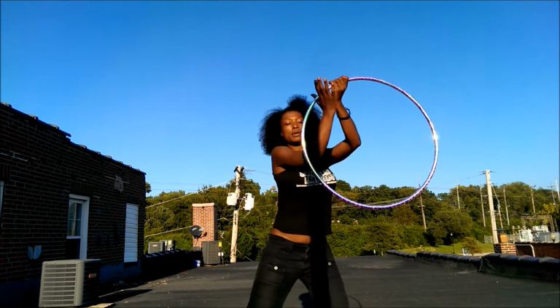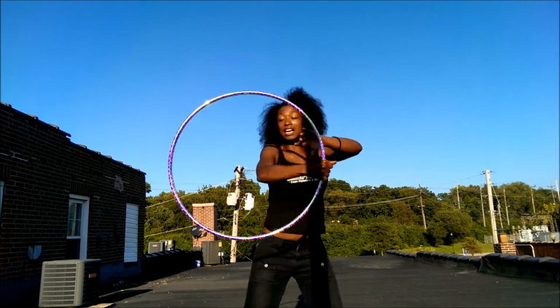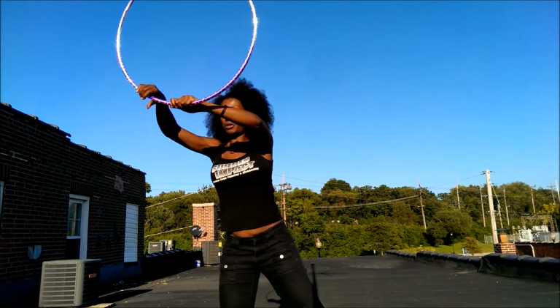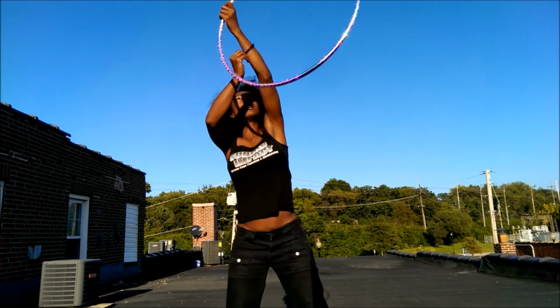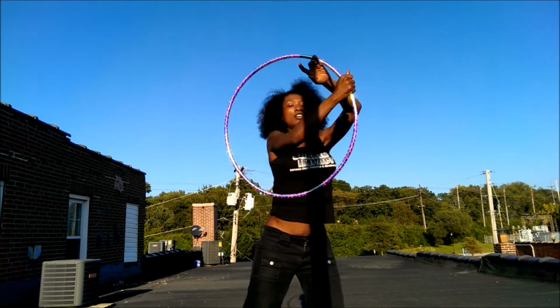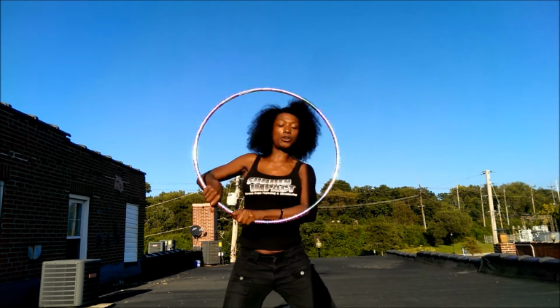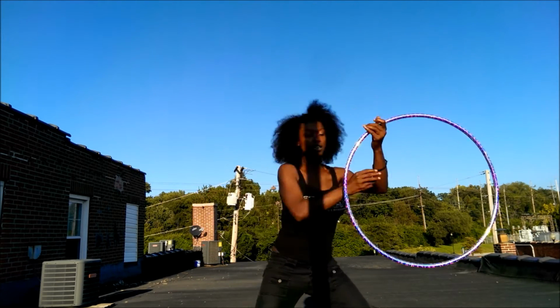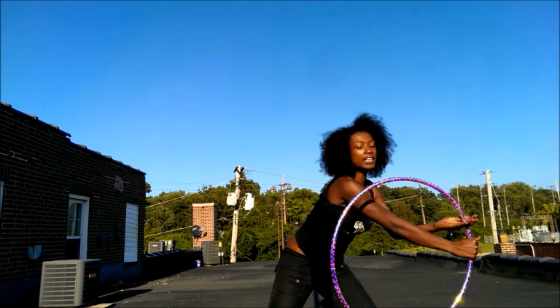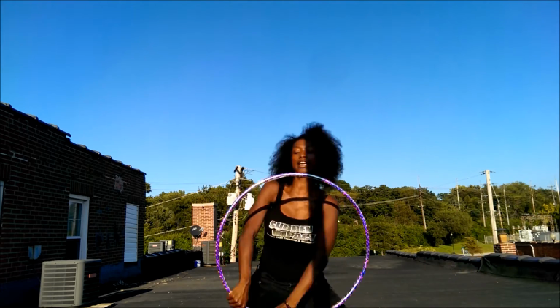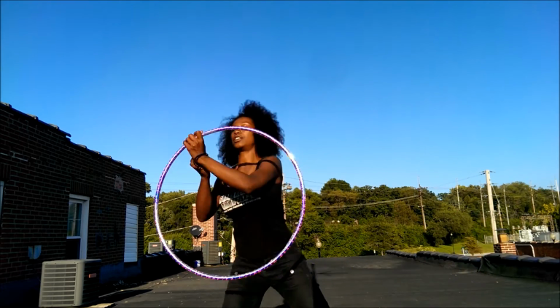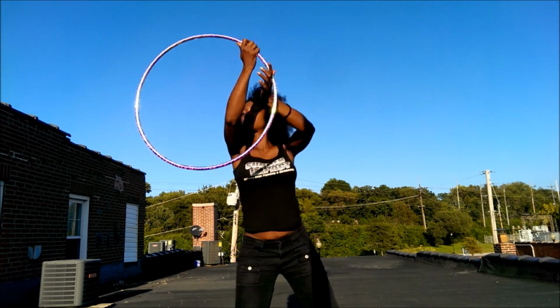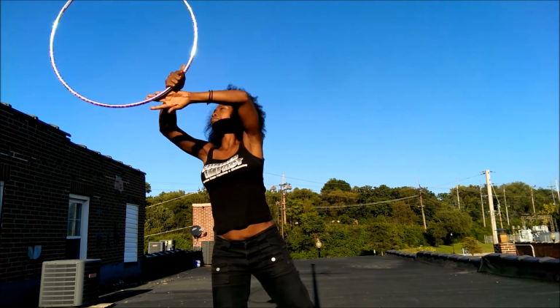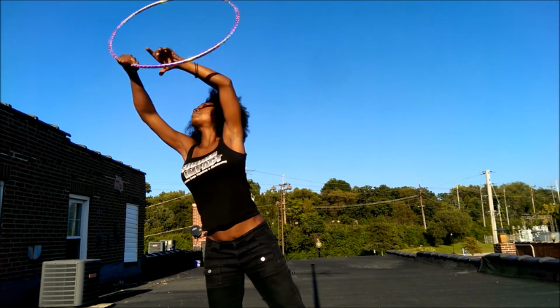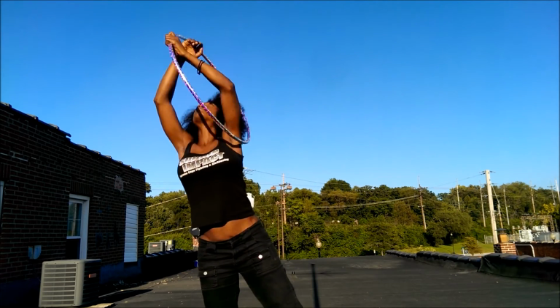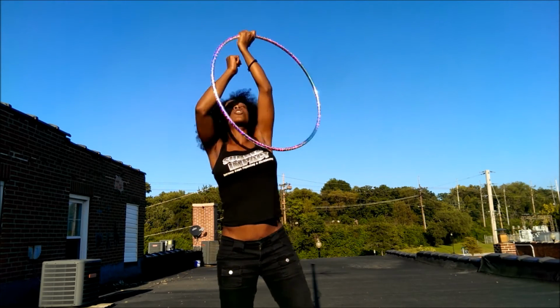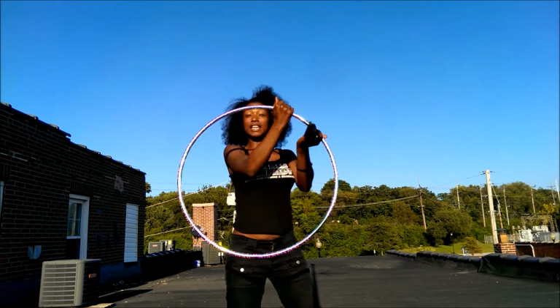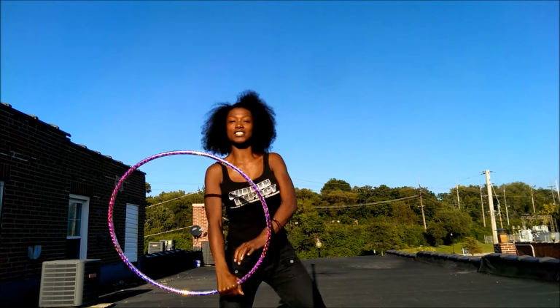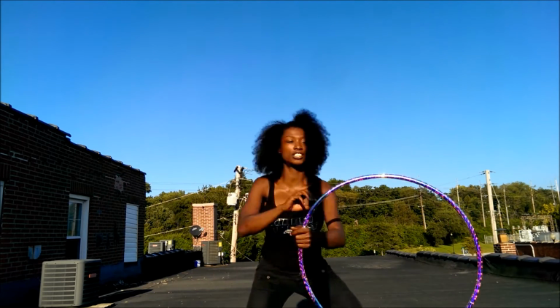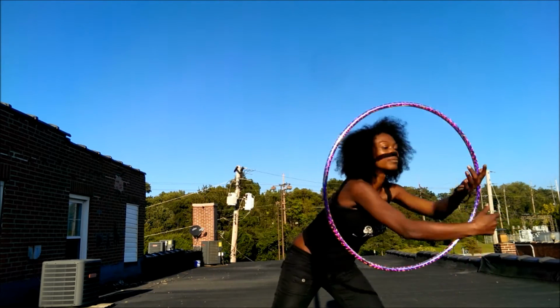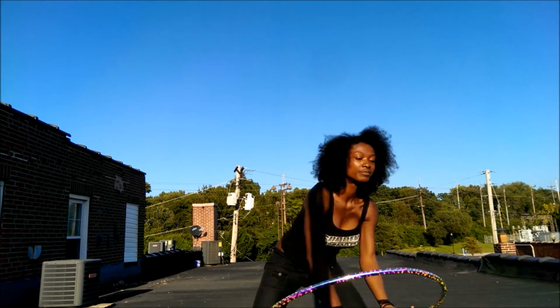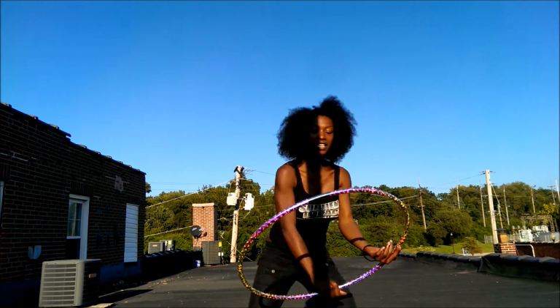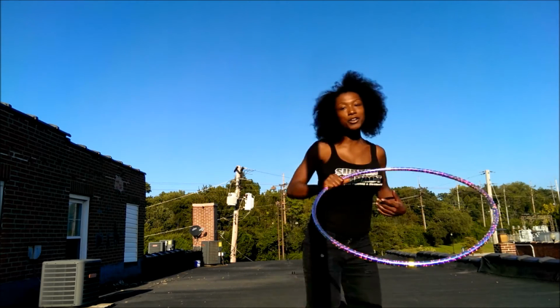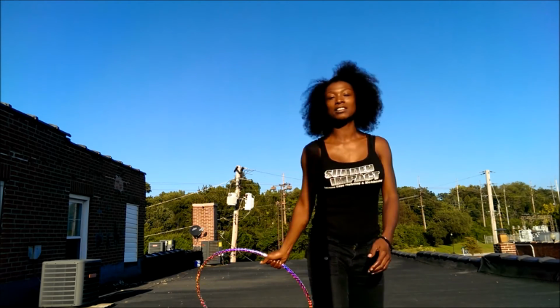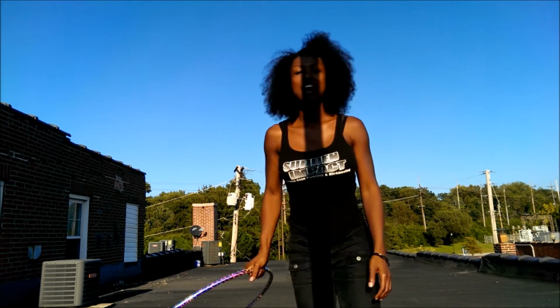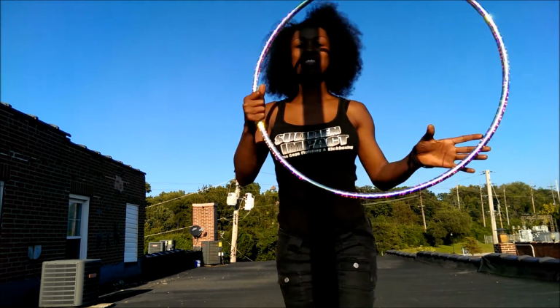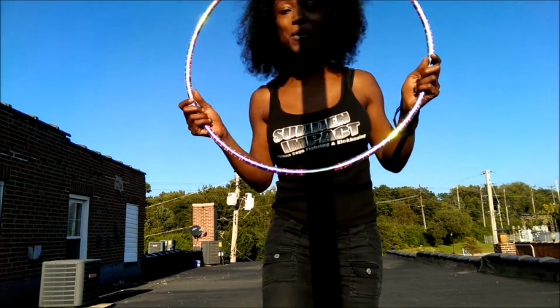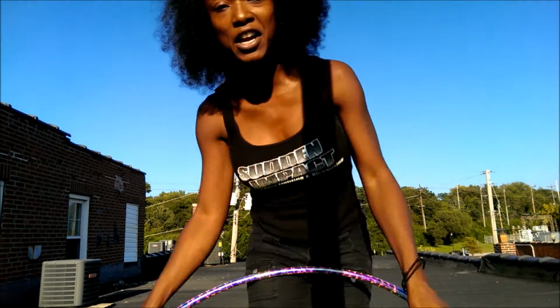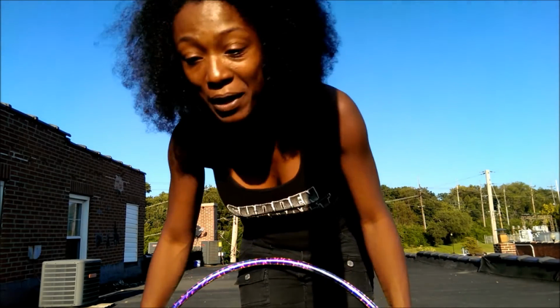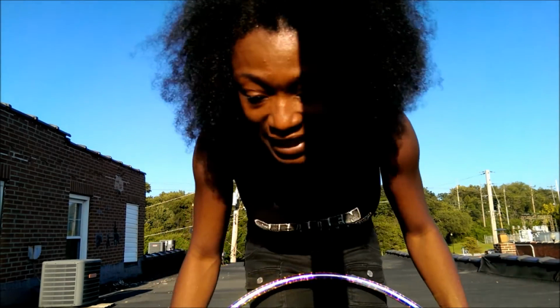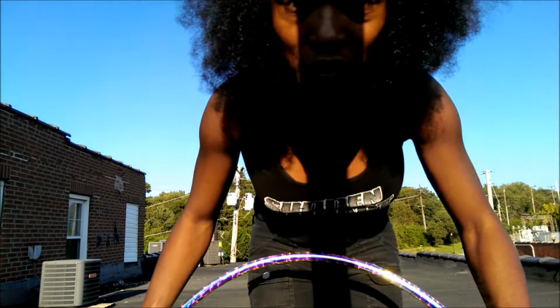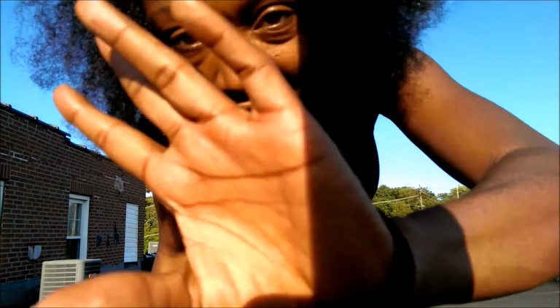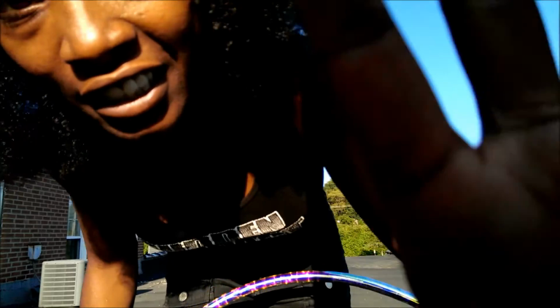That's how you do a floating isolation, or the getaway isolation — getaway hoop! Thanks for watching. I hope that was helpful. Bye!